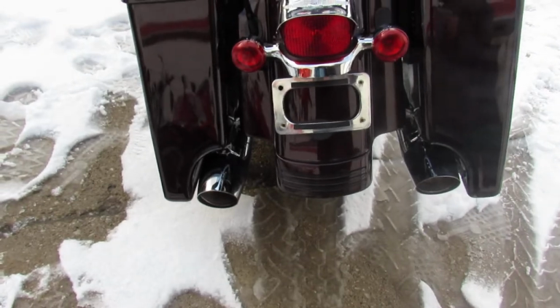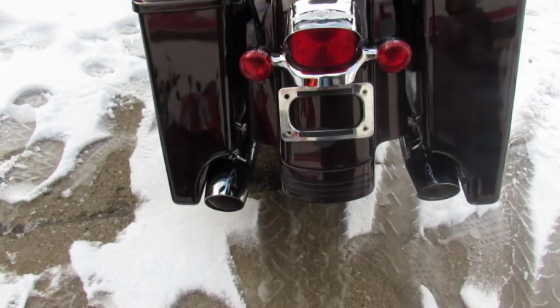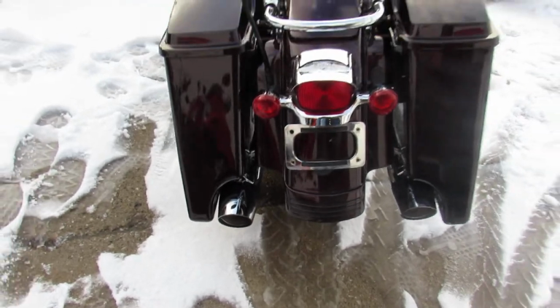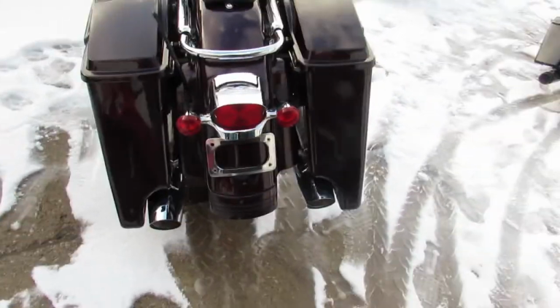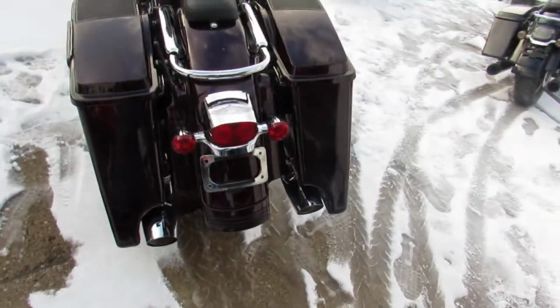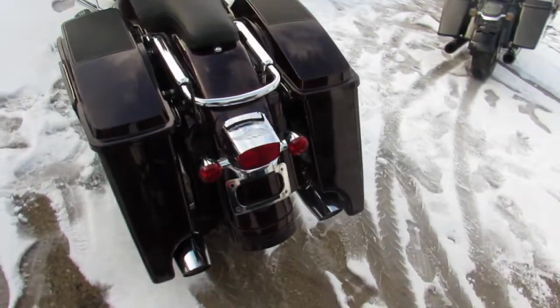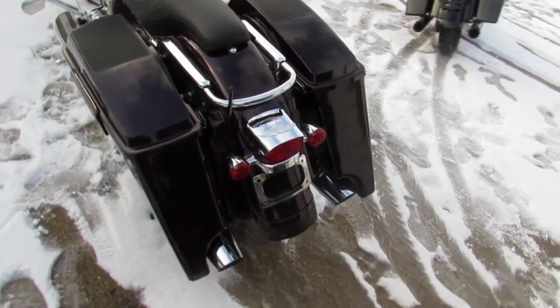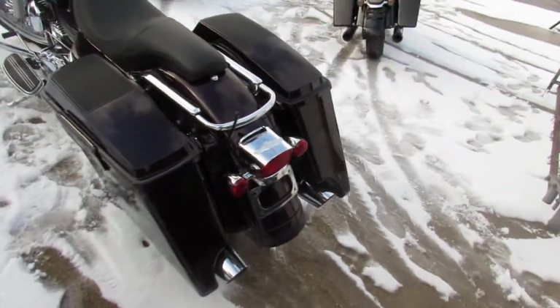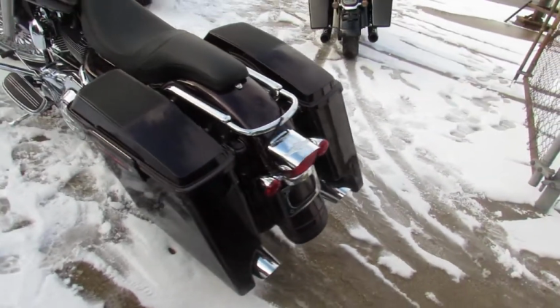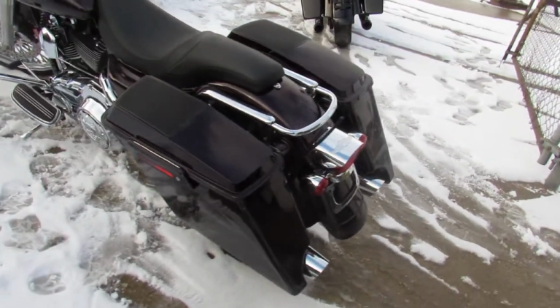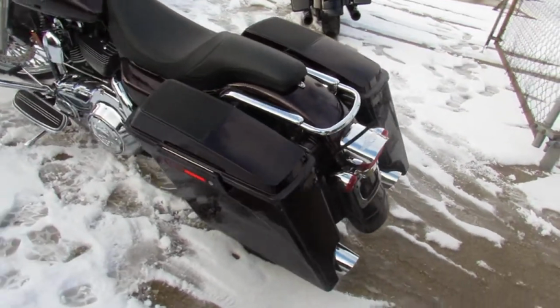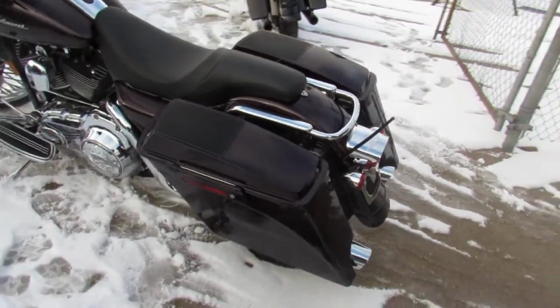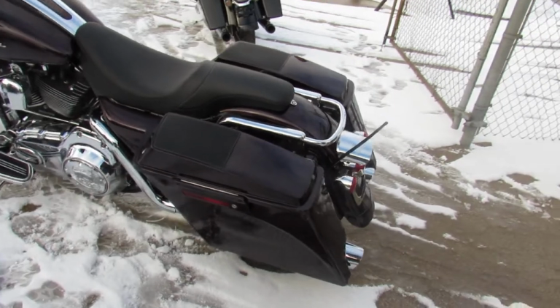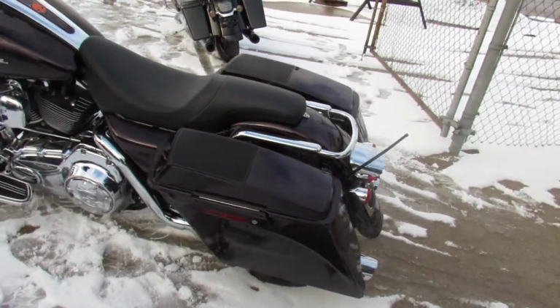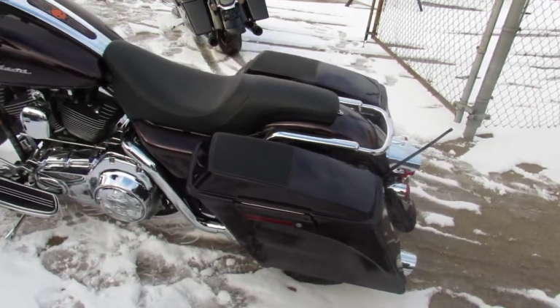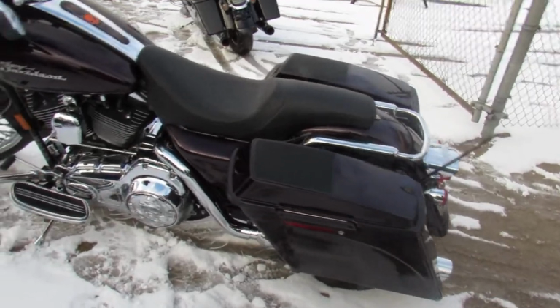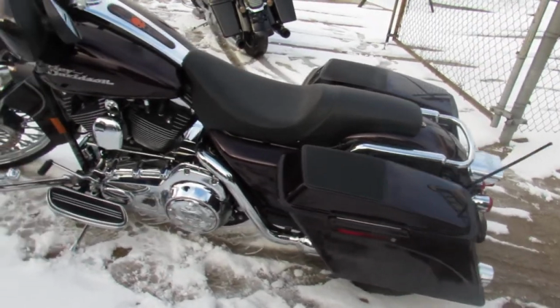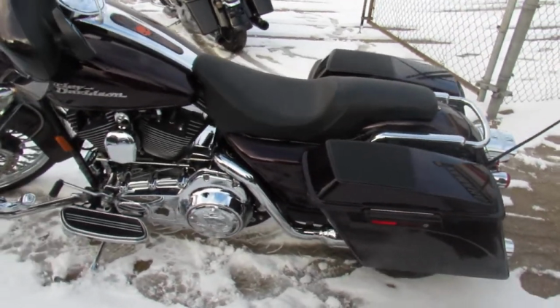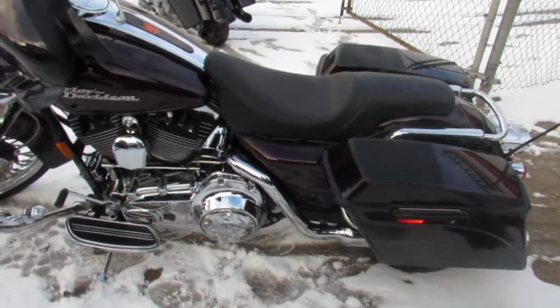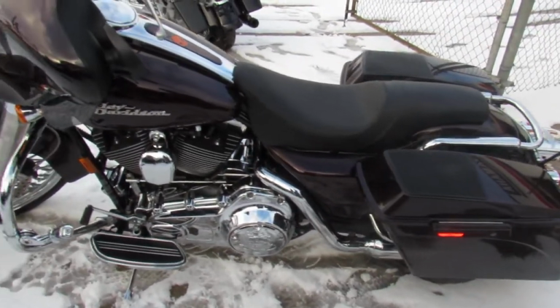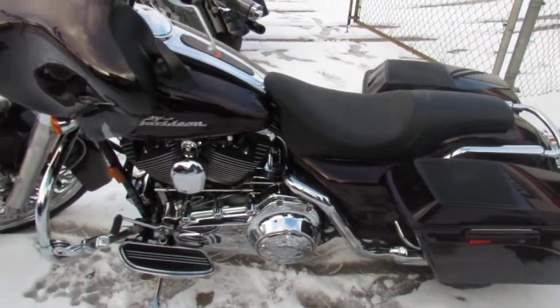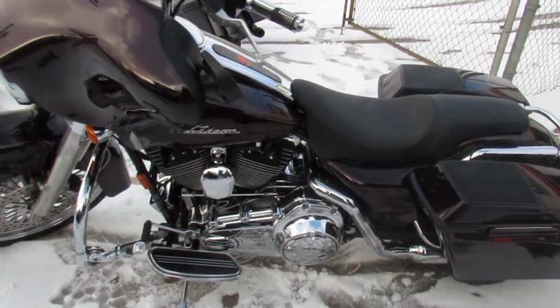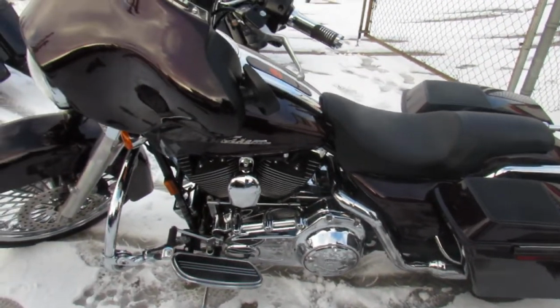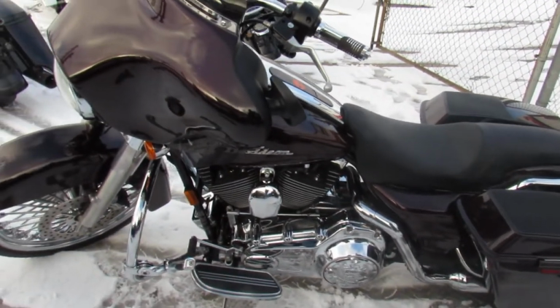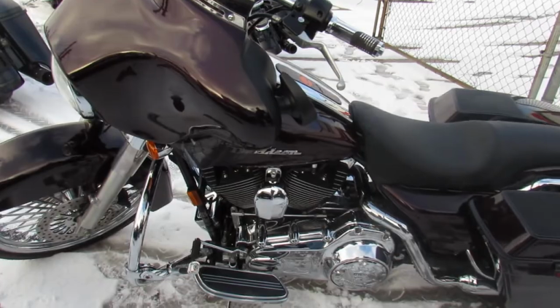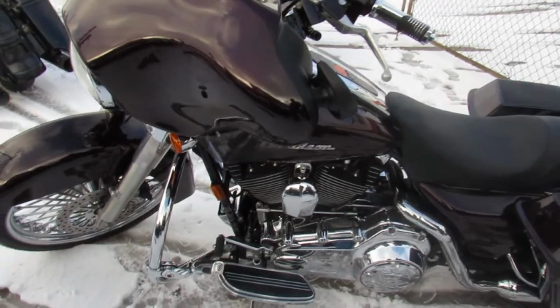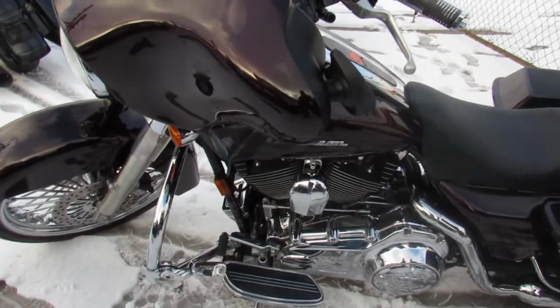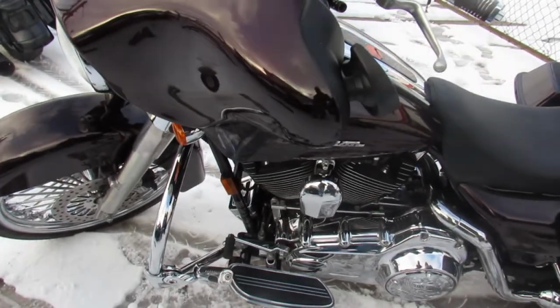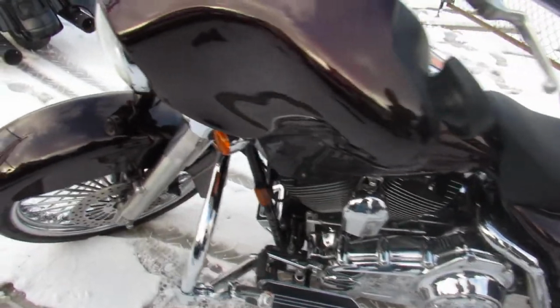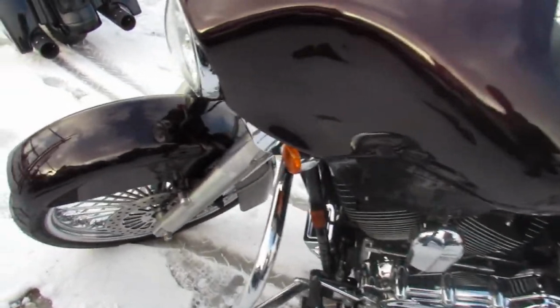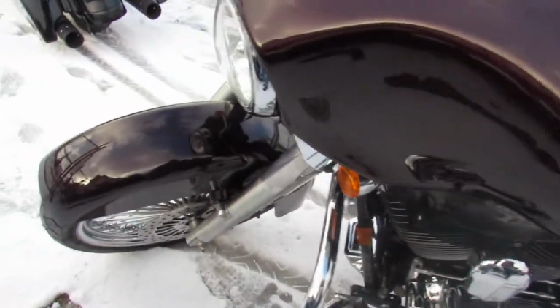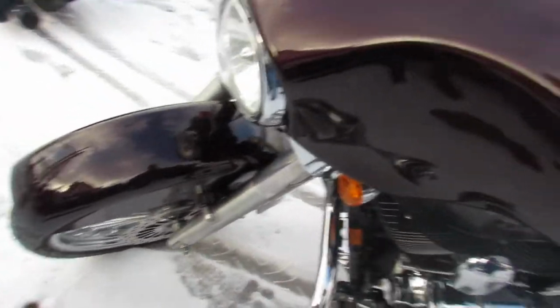This one here is a 2007 Street Glide. It's got a 21-inch fat smoked chrome wheel. Nice clean bike, tons of chrome. Got those extended saddlebags with the speakers and more. This one runs strong and is ready to go.